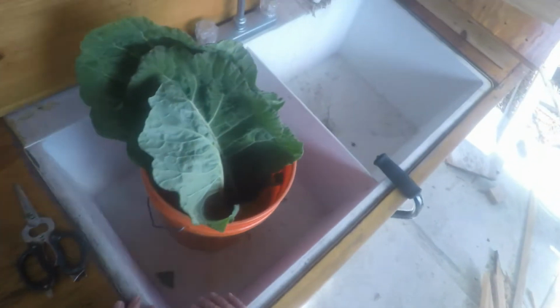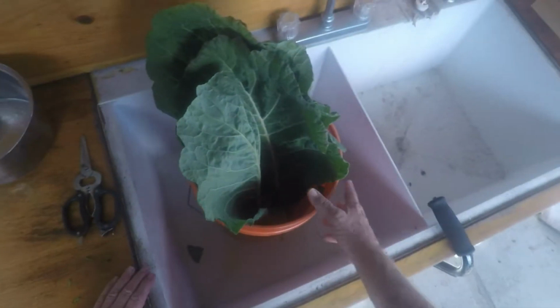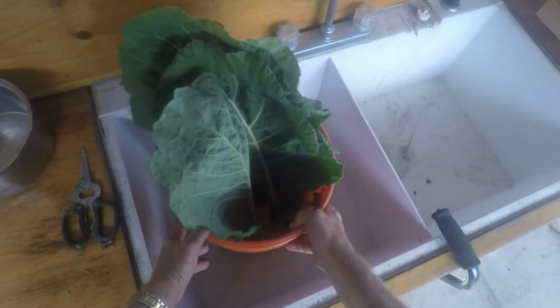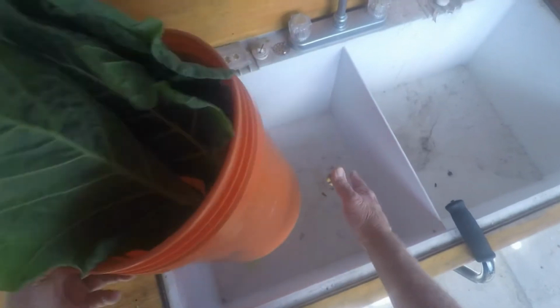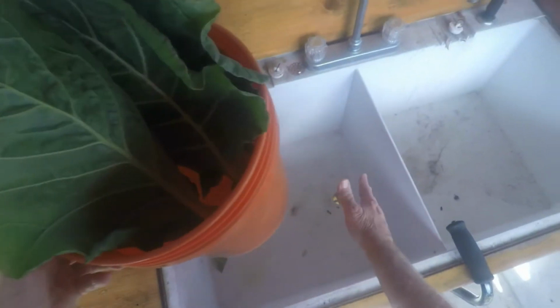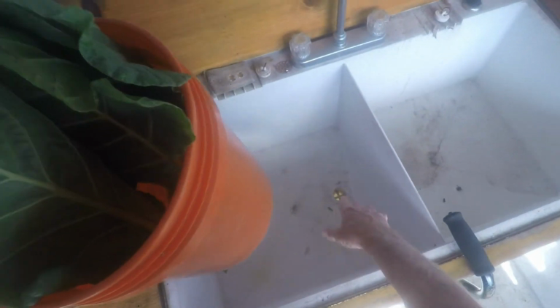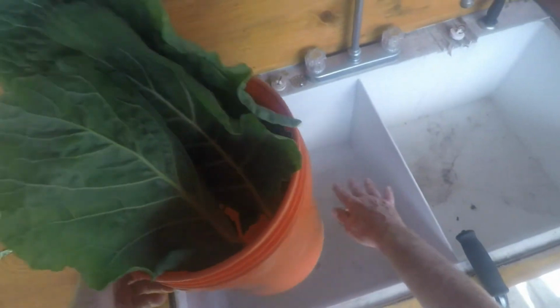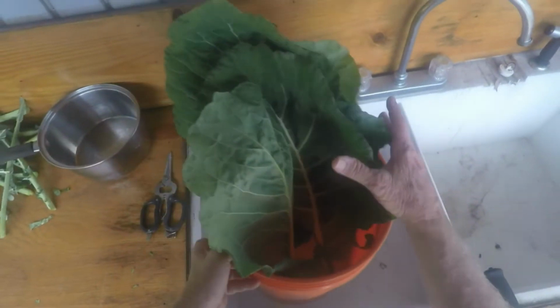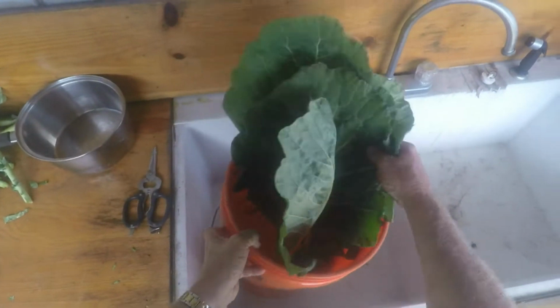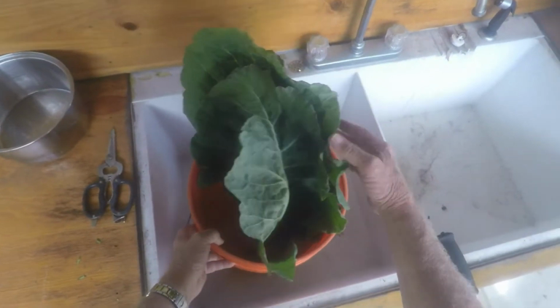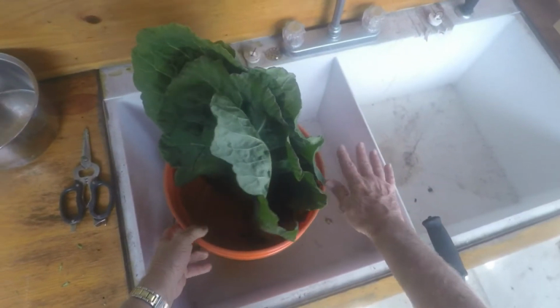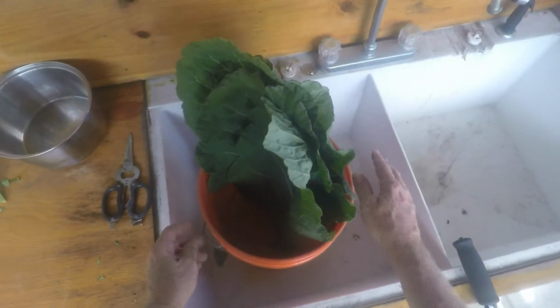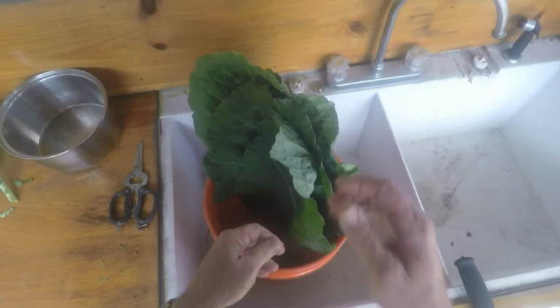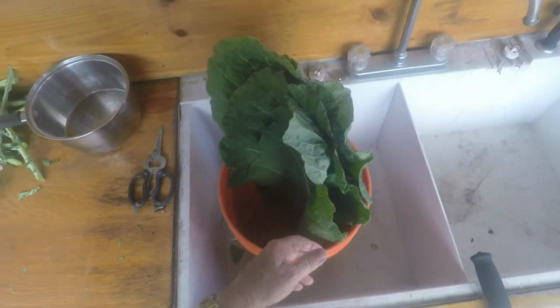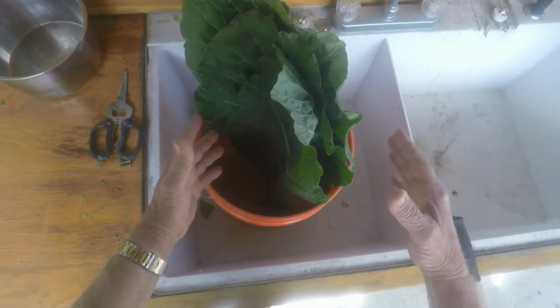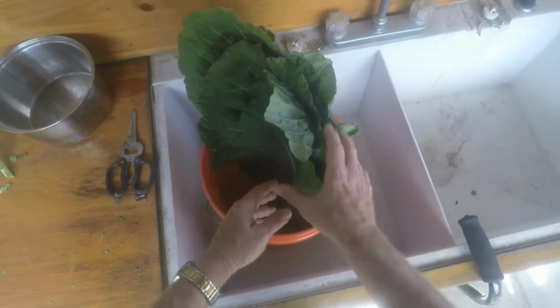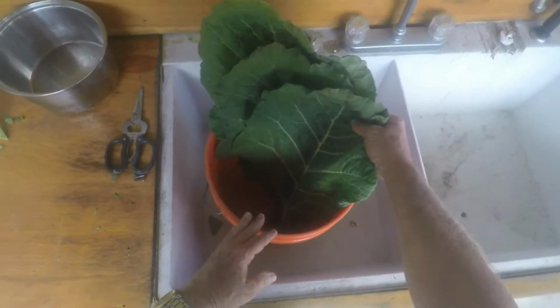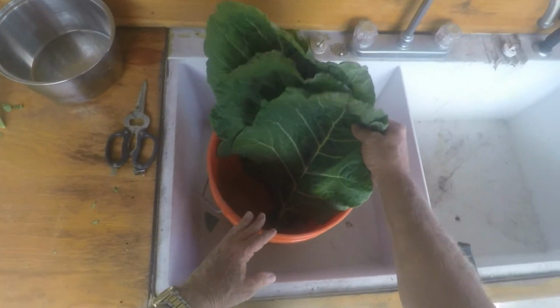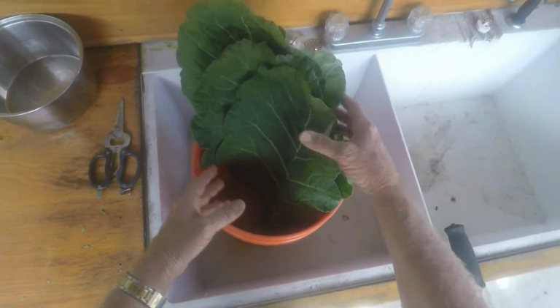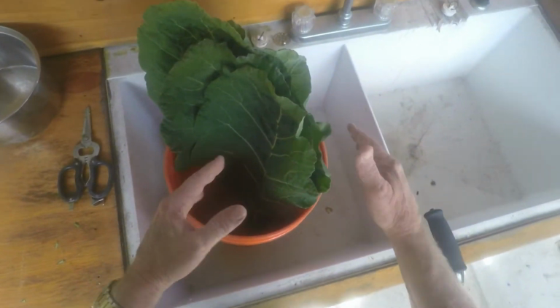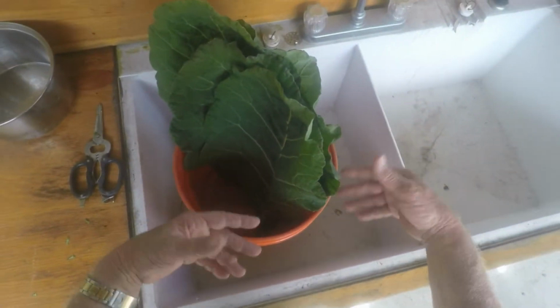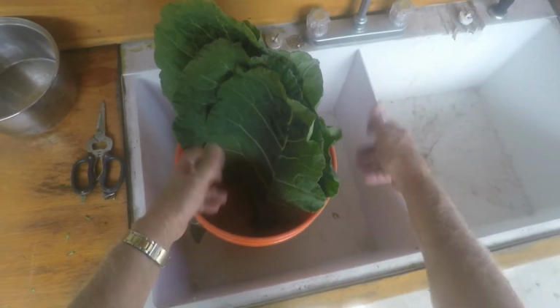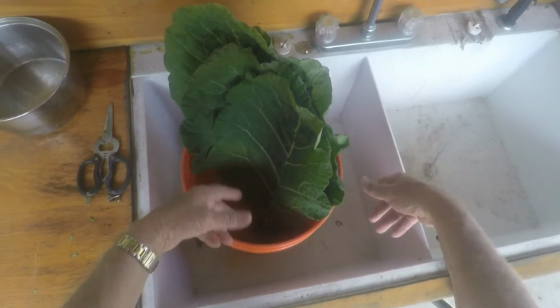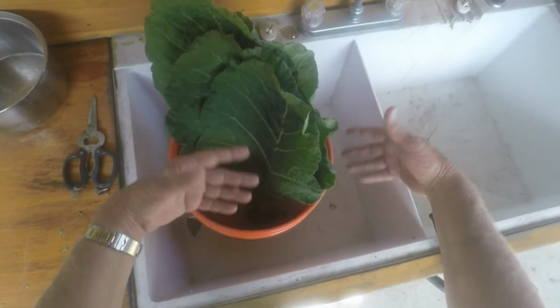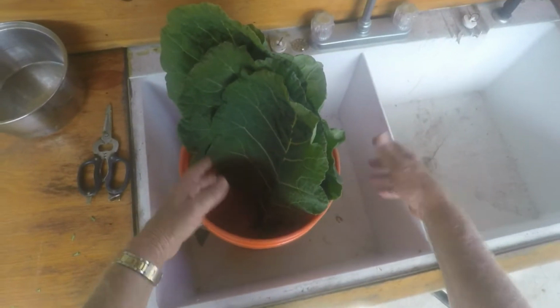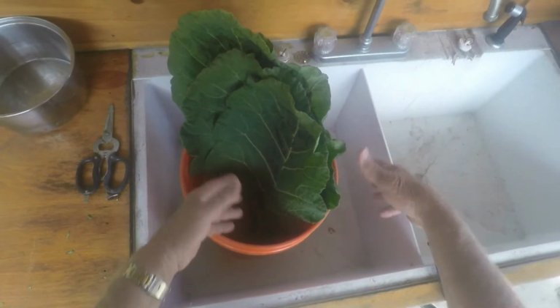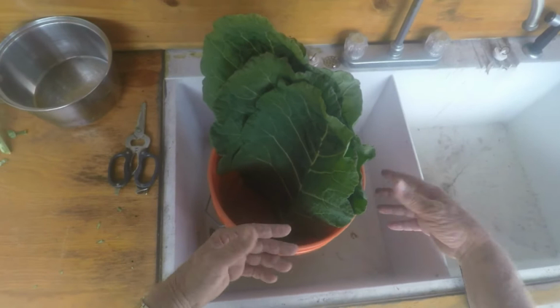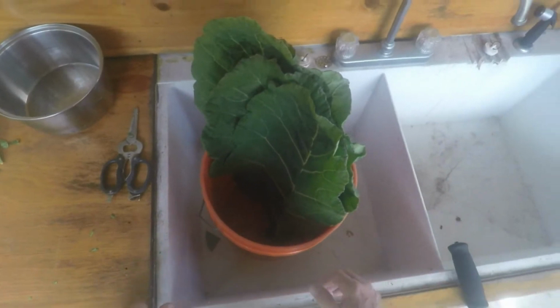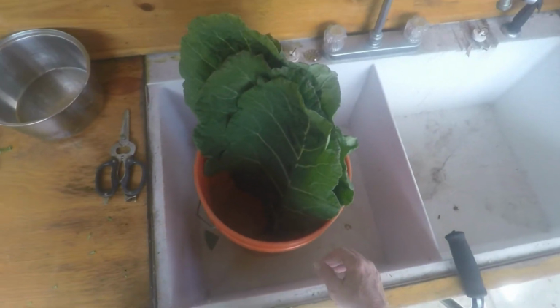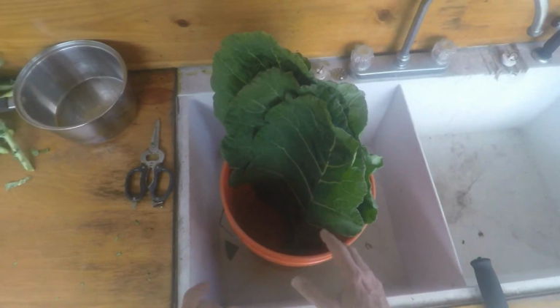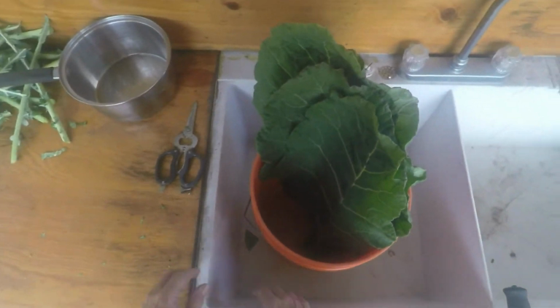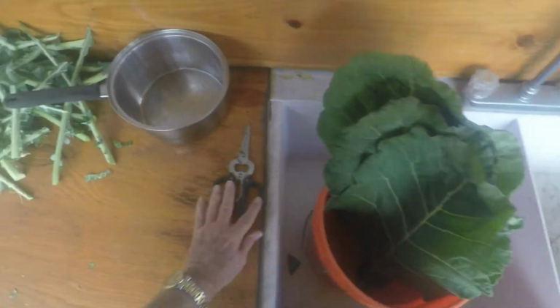A lot of people would put them in a big sink like this, just fill it up with water and then soak the collards in the water. The sand floats to the bottom — you just agitate them in the water and the sand kind of floats to the bottom. That's how they clean them.